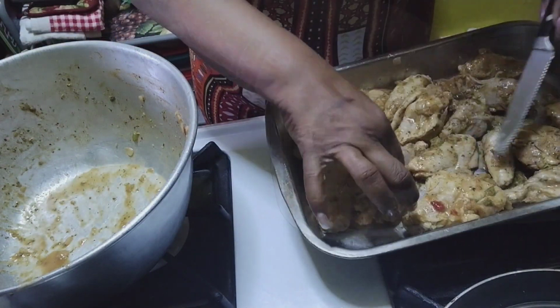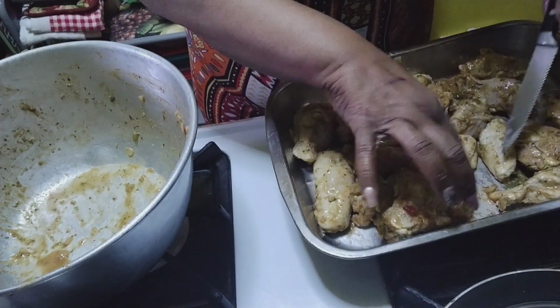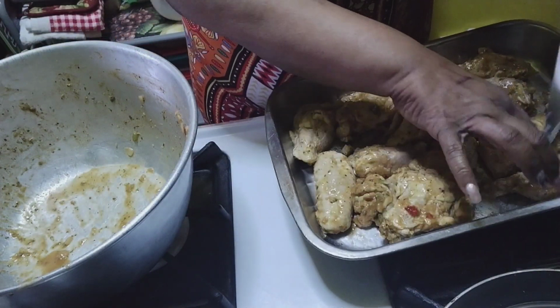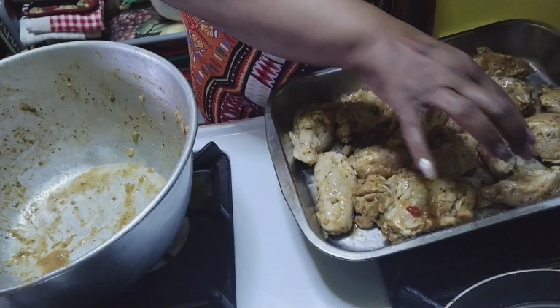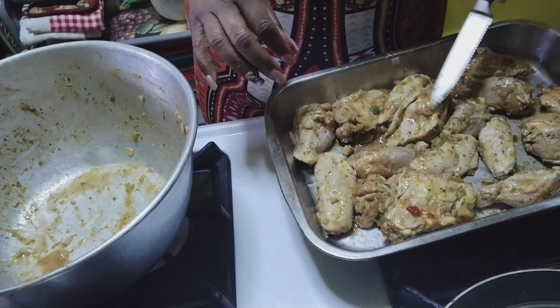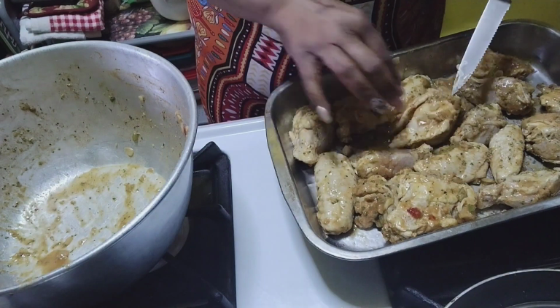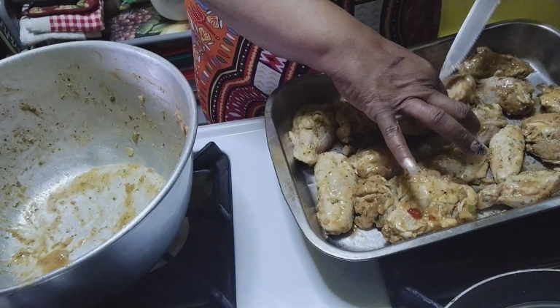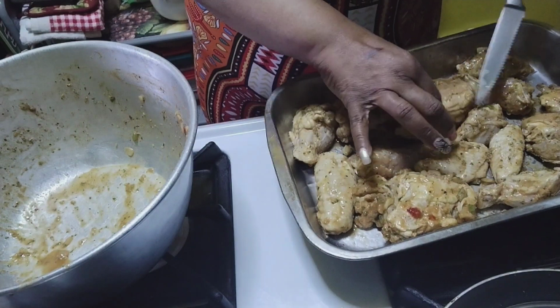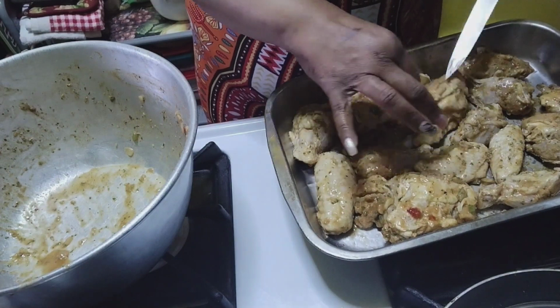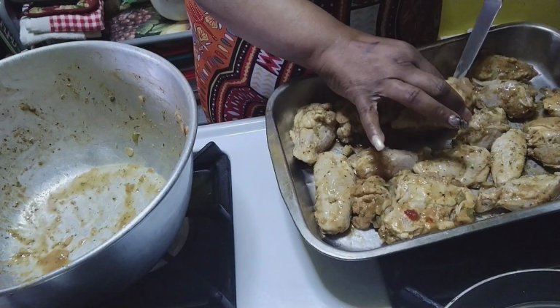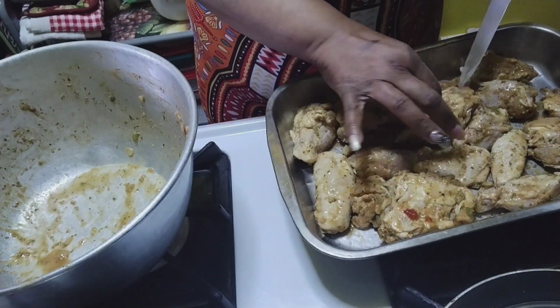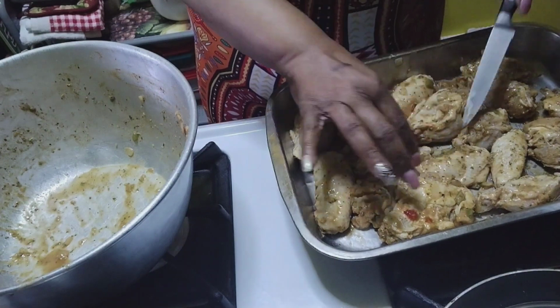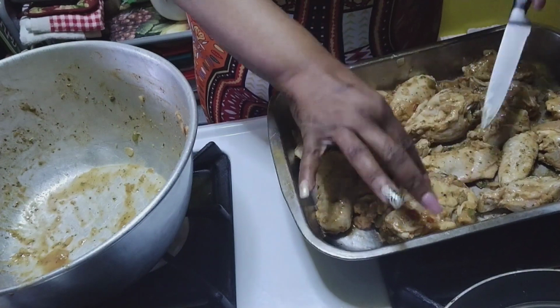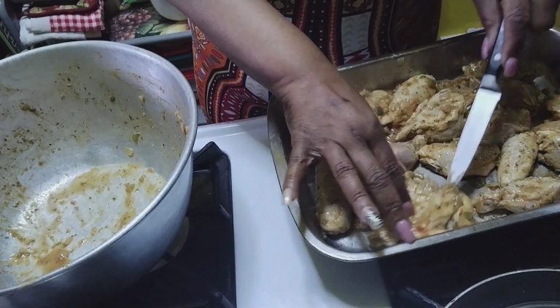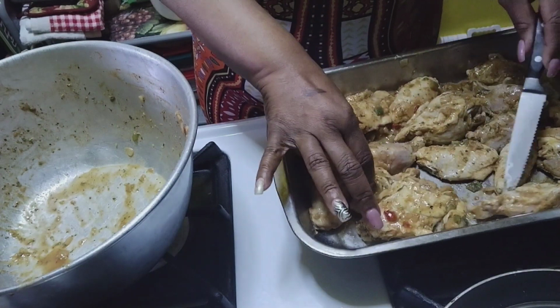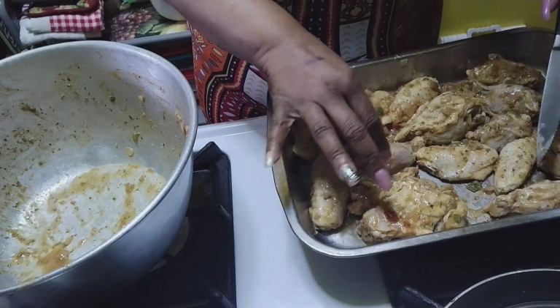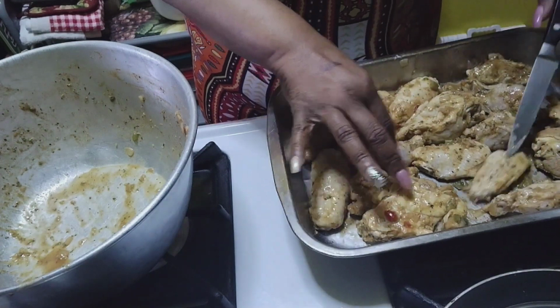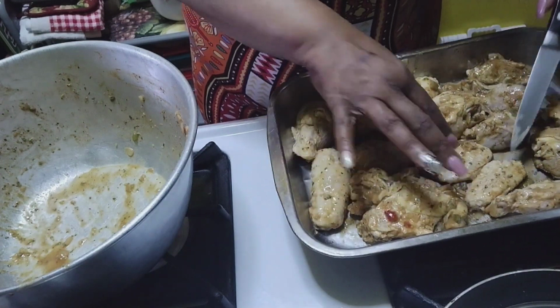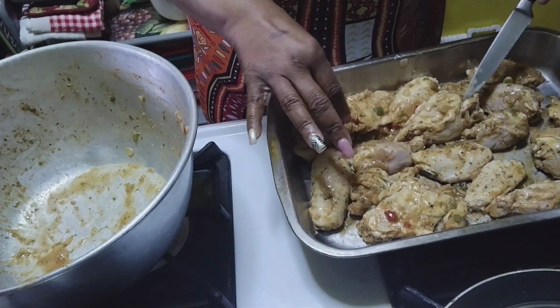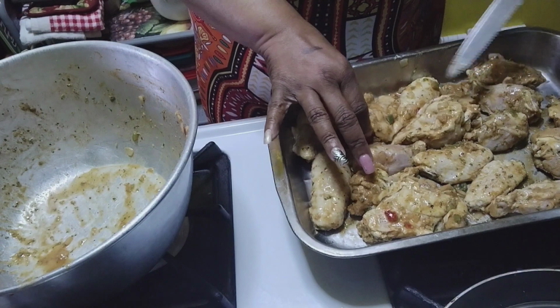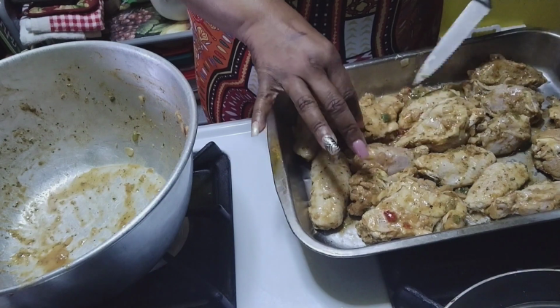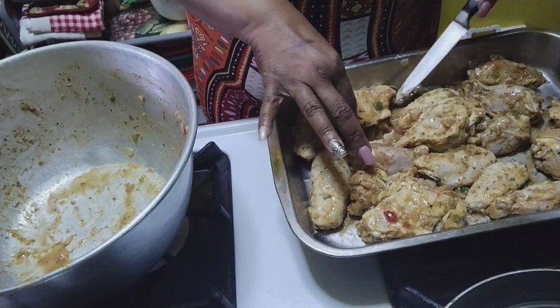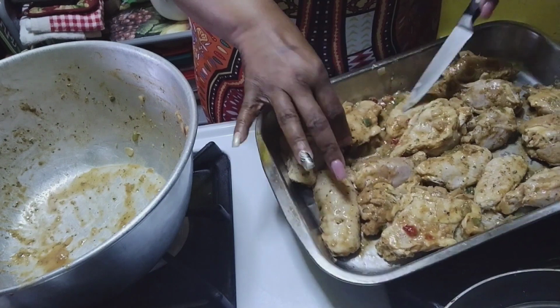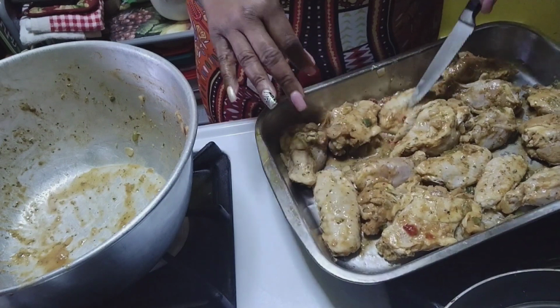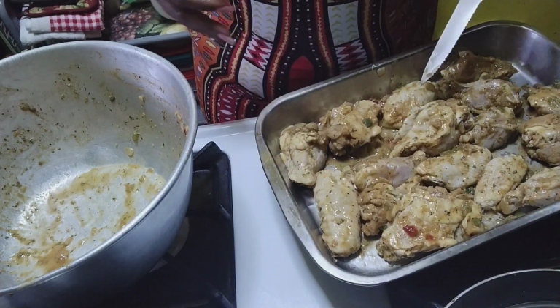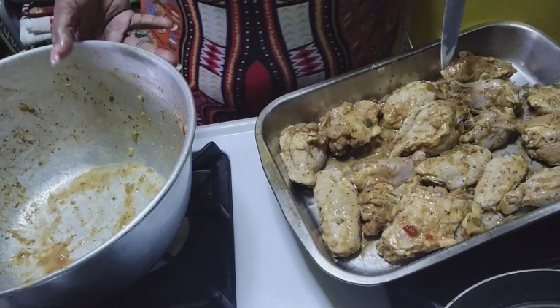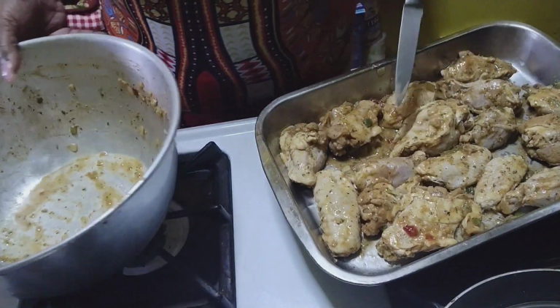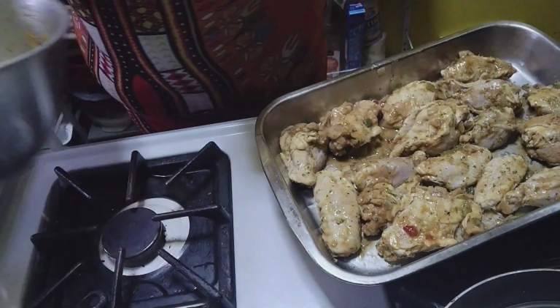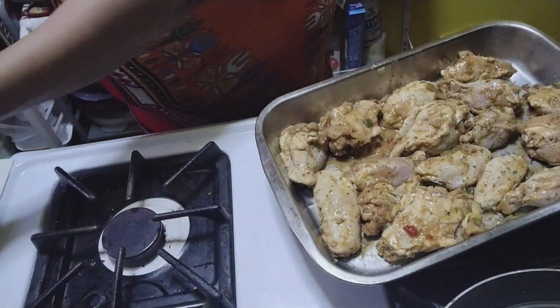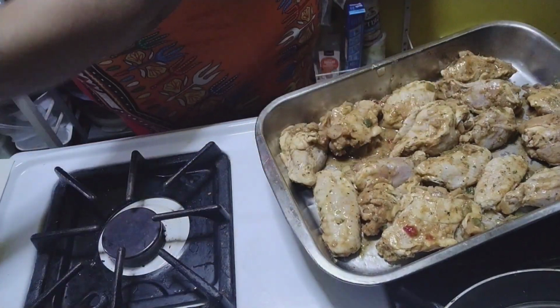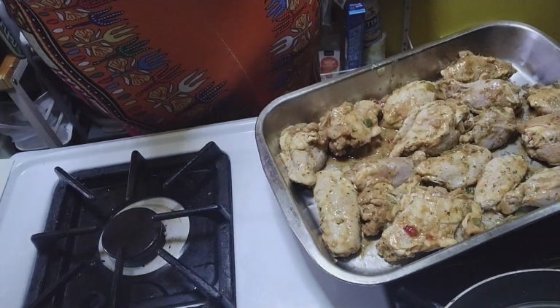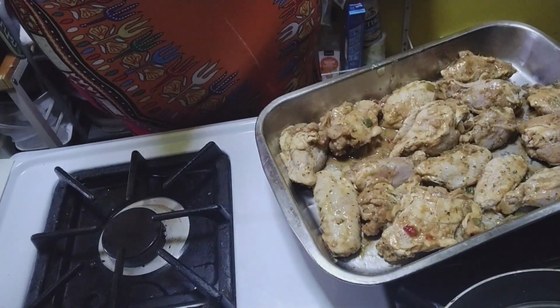I have ginger in here, garlic, paprika, onion powder, garlic powder — a little bit of everything.